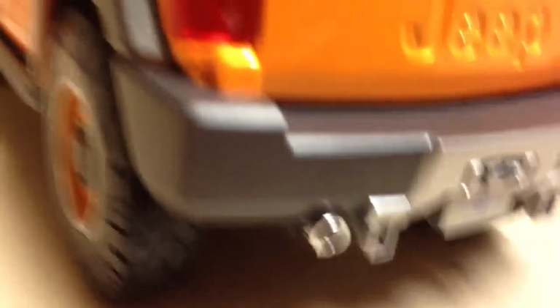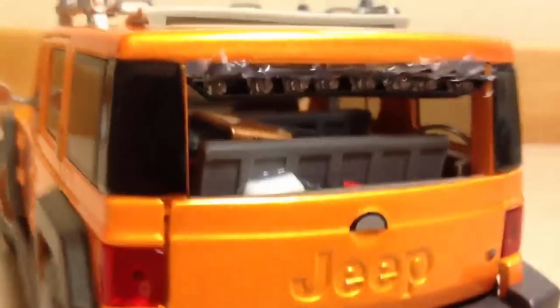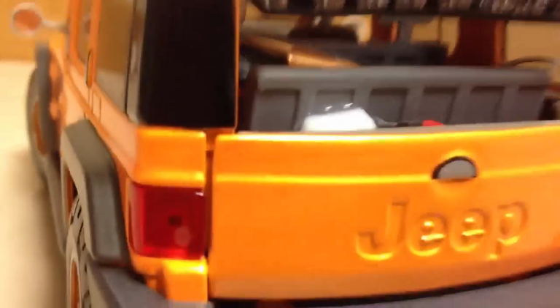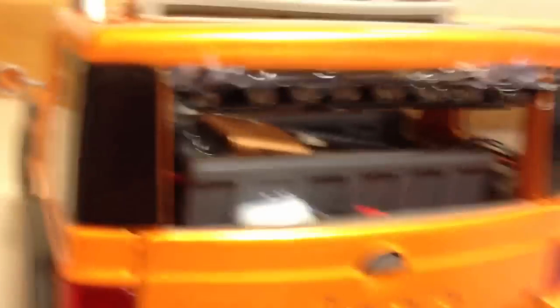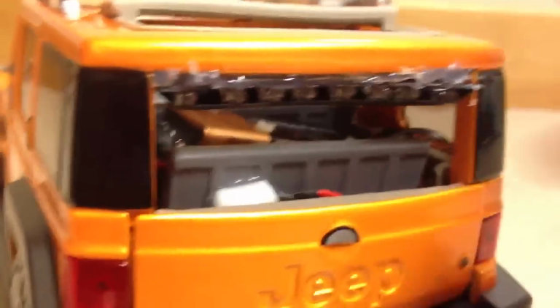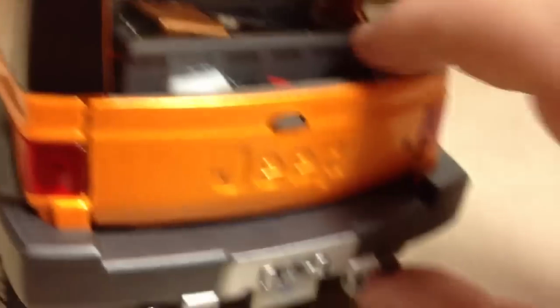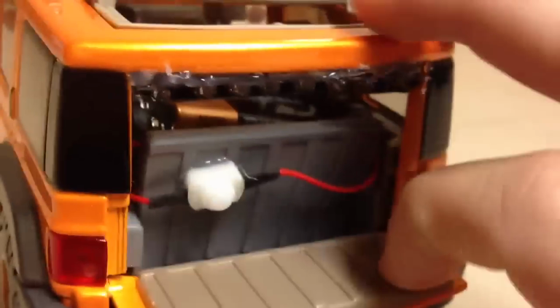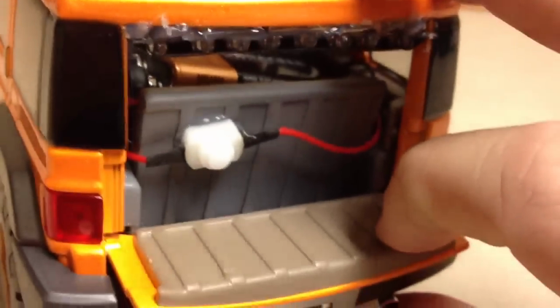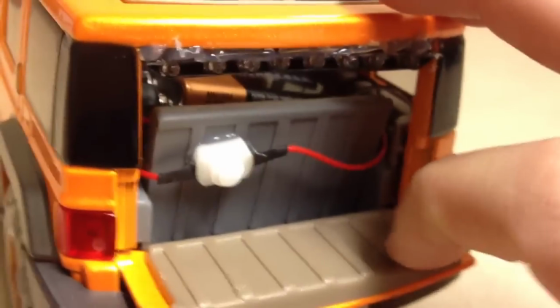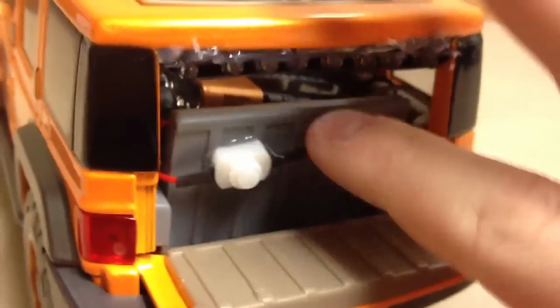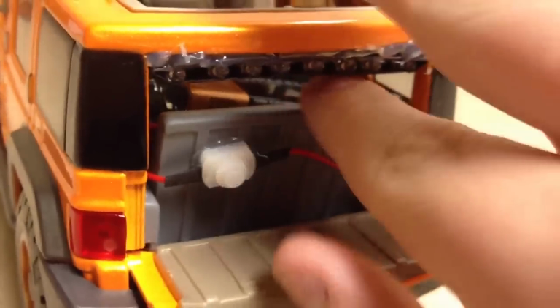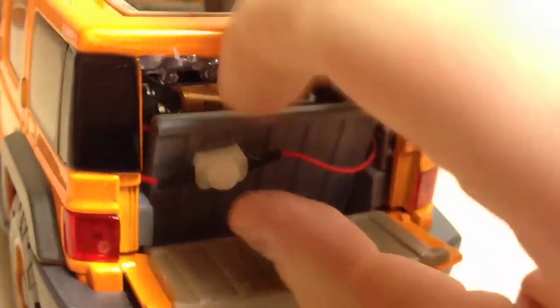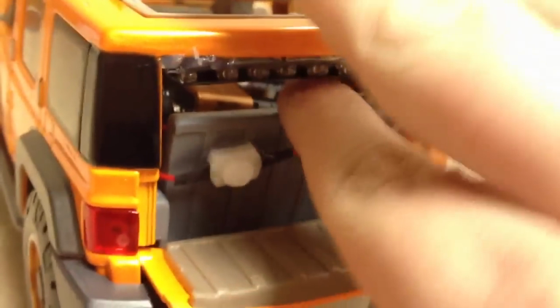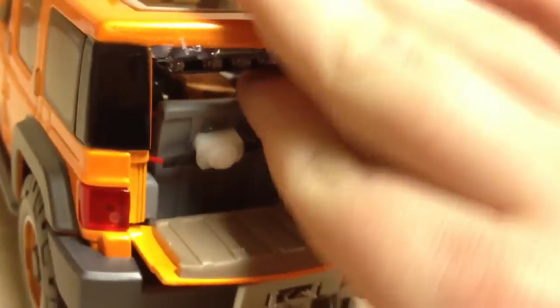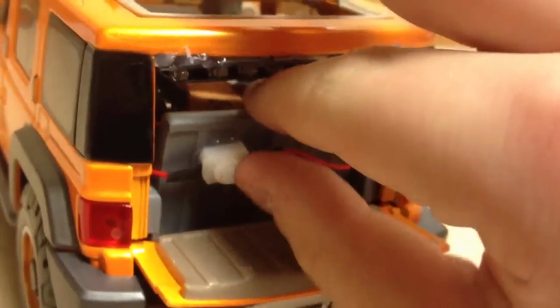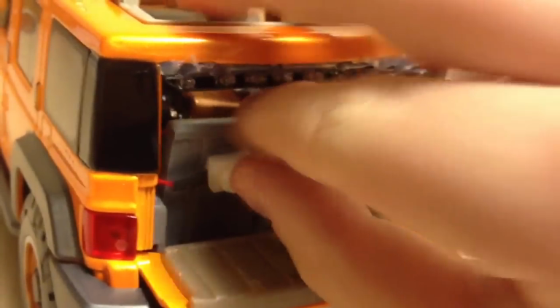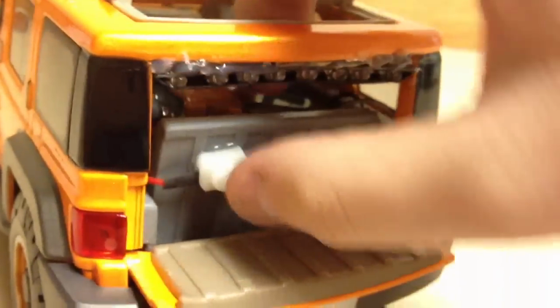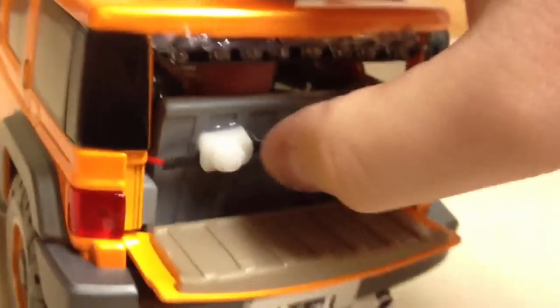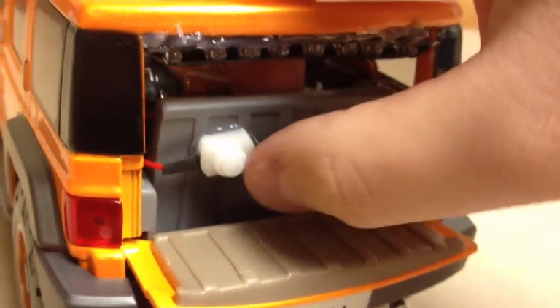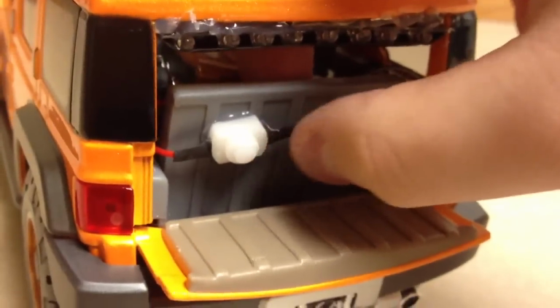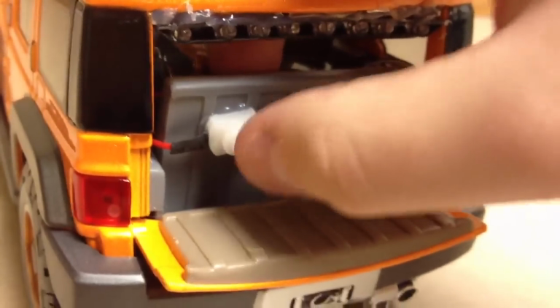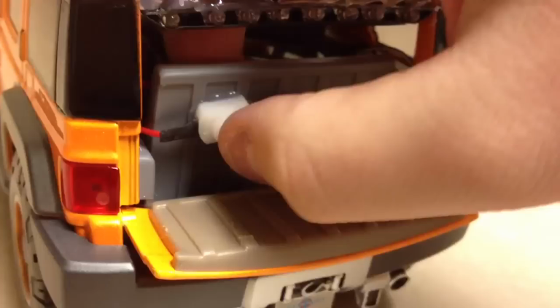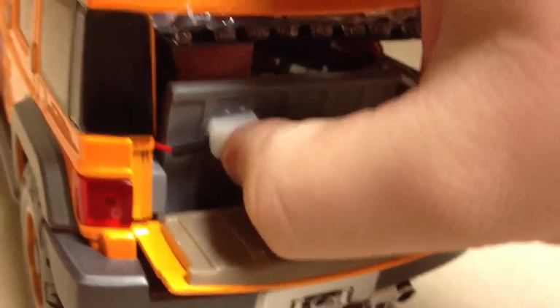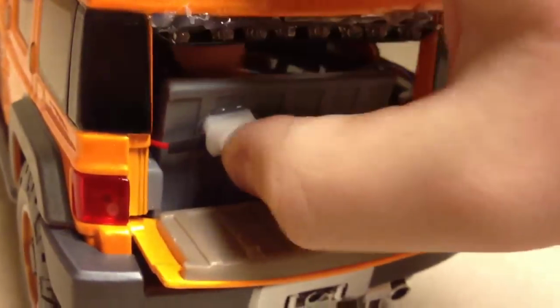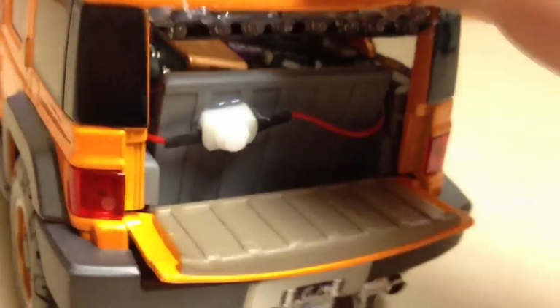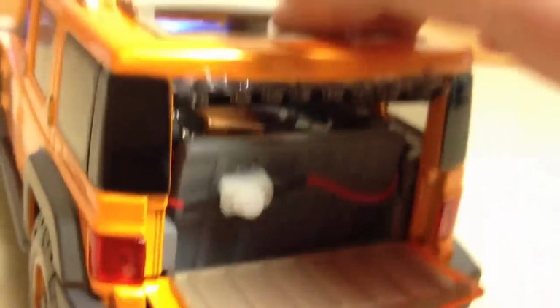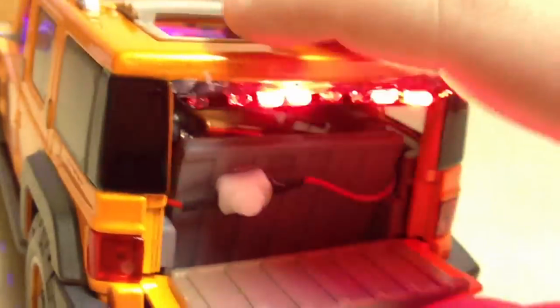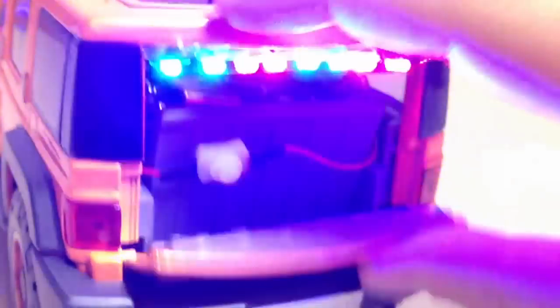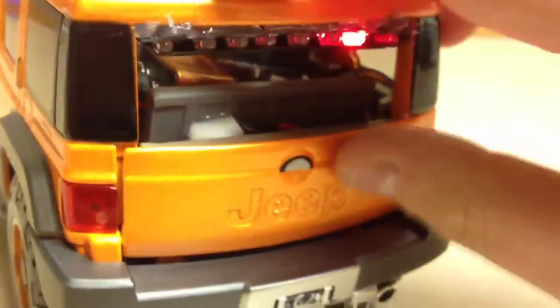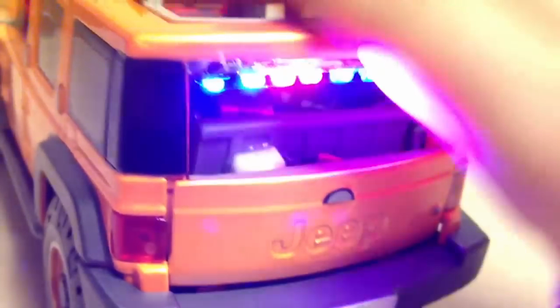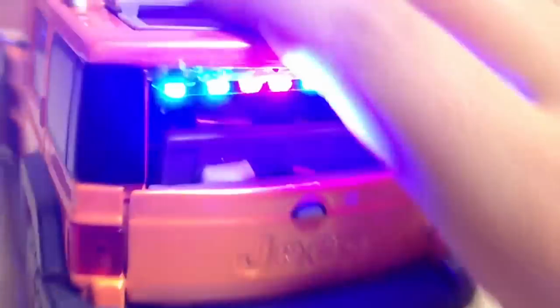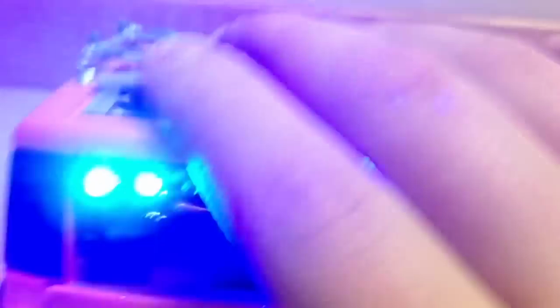So the button — where I put the button for the lights — is you have to open the tailgate, and here's the button right here. You might just want to hold the seat. Just press it to turn the lights on, then close that back up.